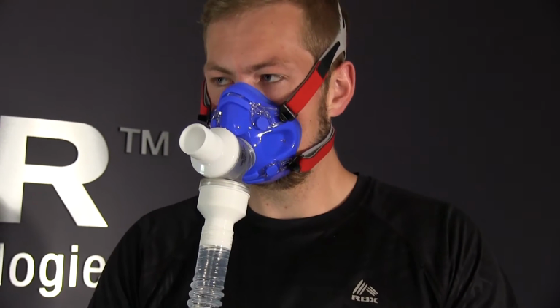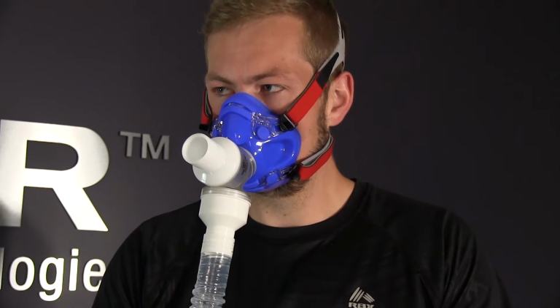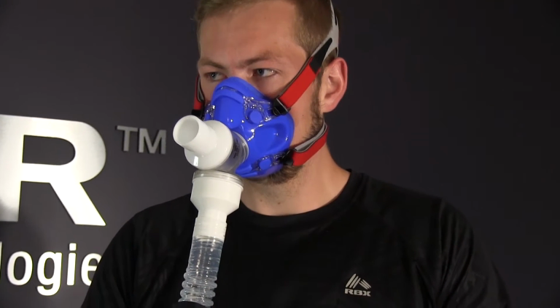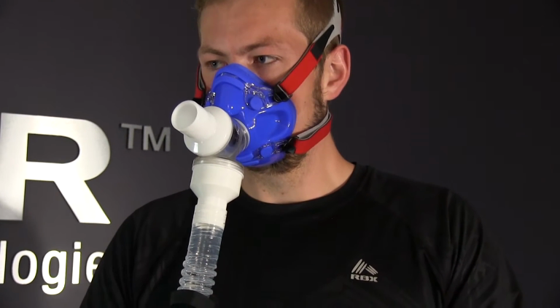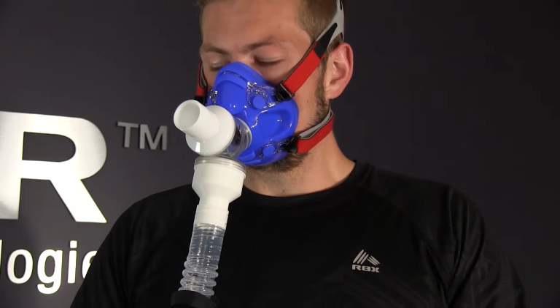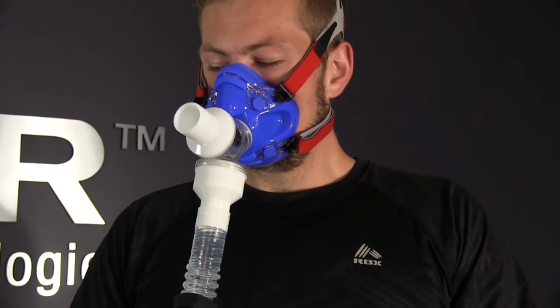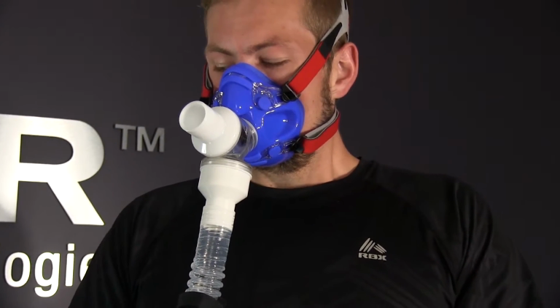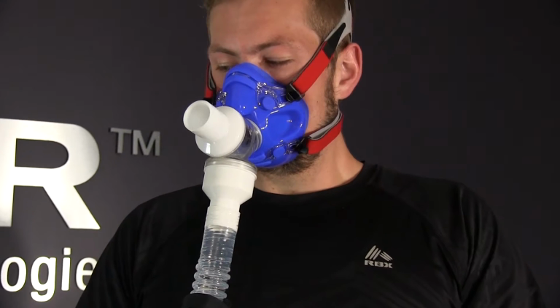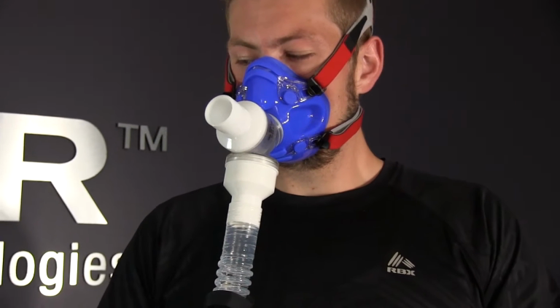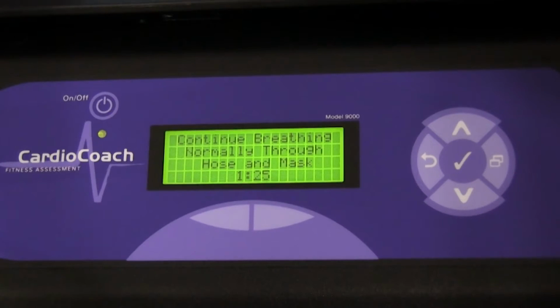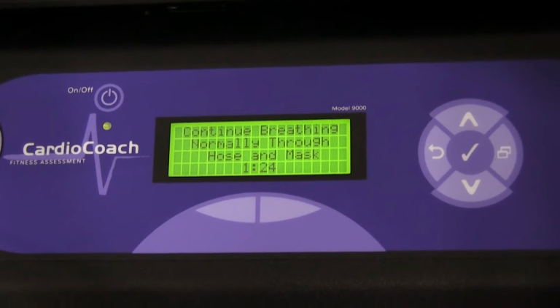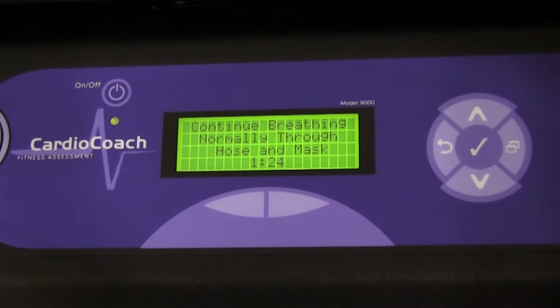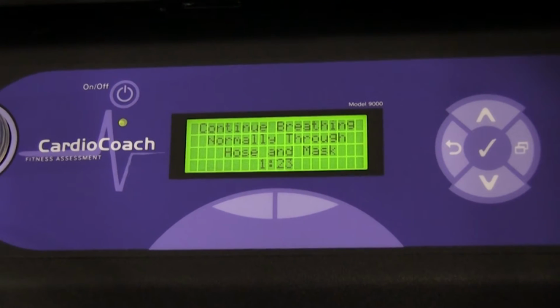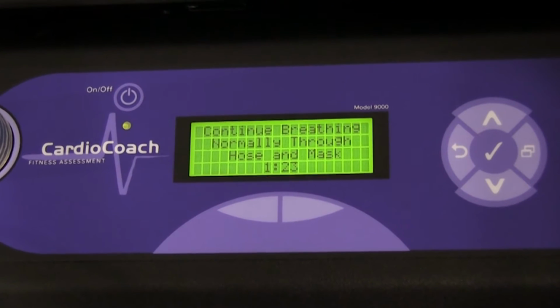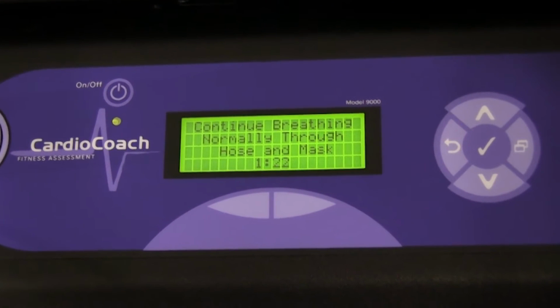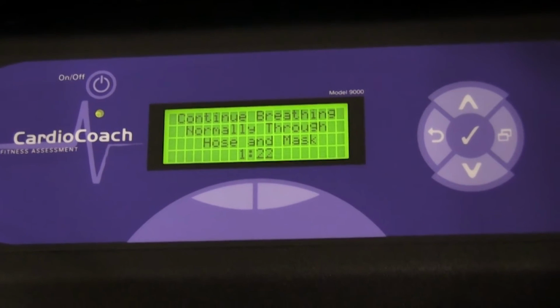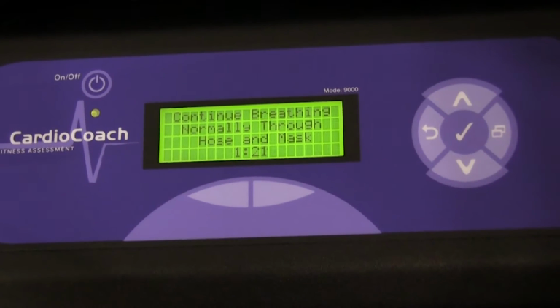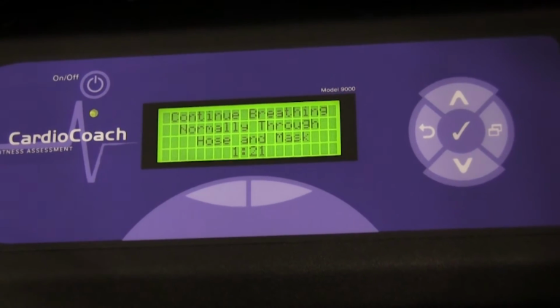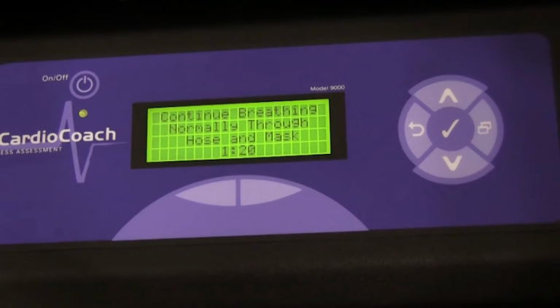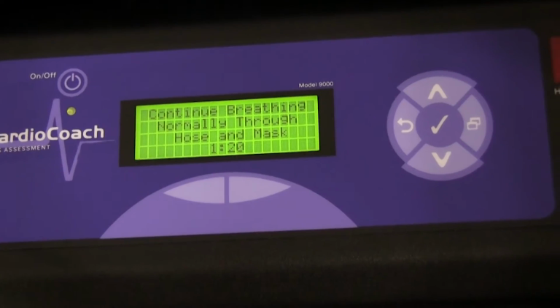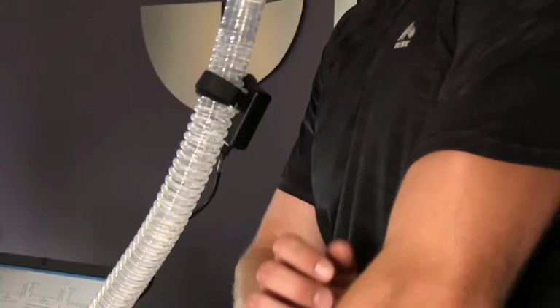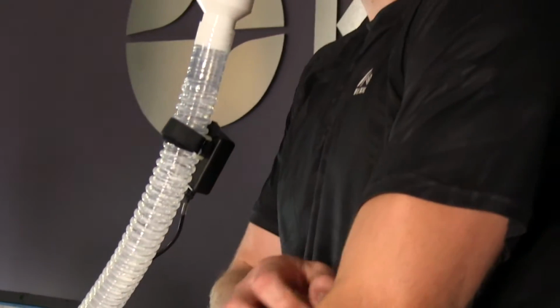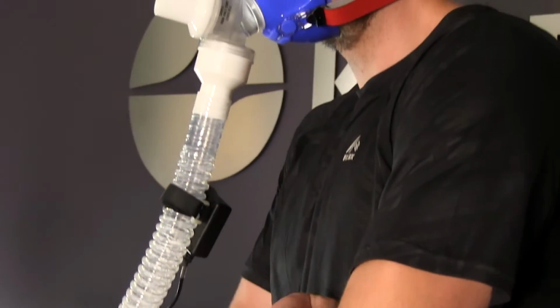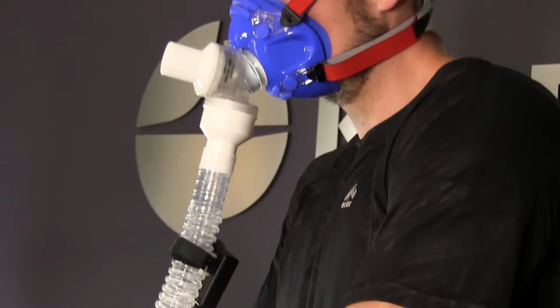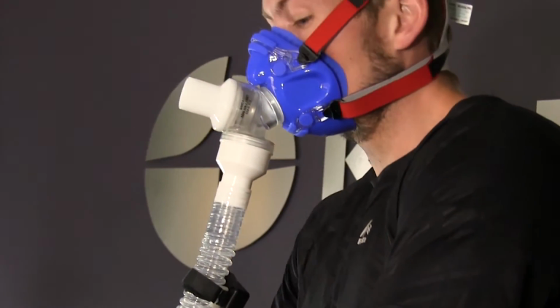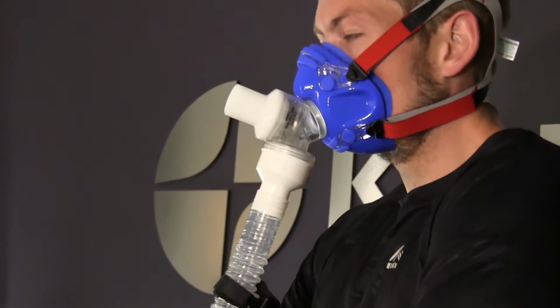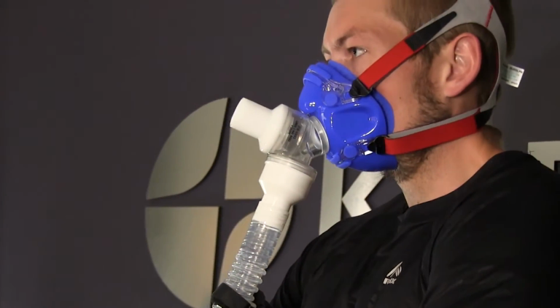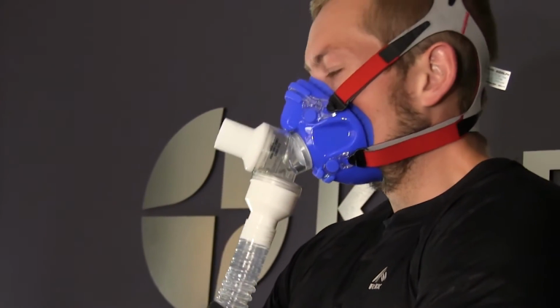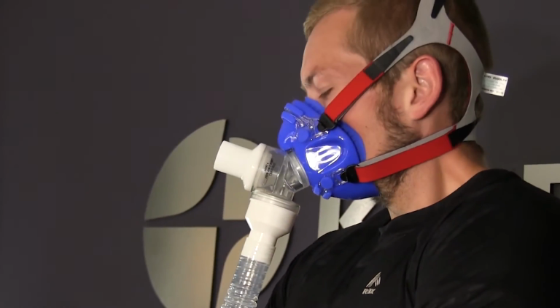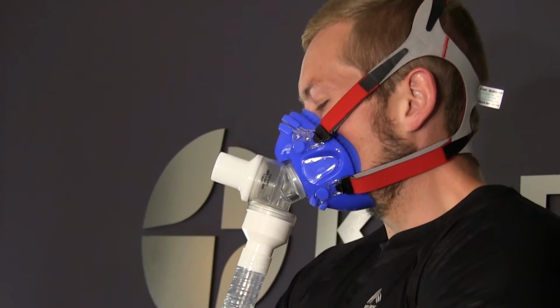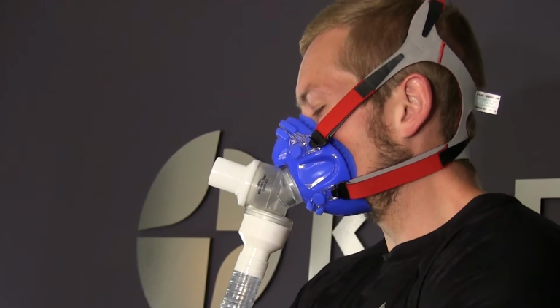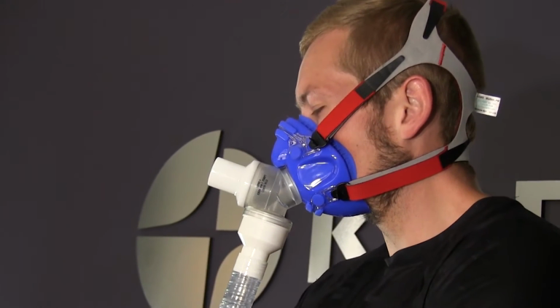Once the cardio coach is filled with expired air and receiving a steady heart rate signal, it will begin to count down from 1 minute and 30 seconds. Allow the countdown to complete.